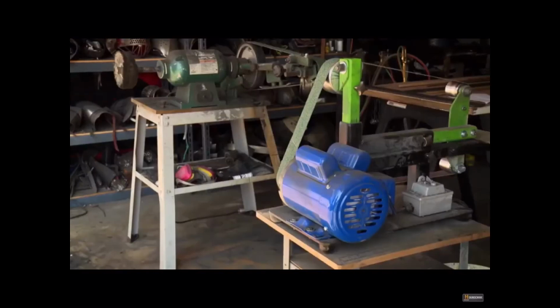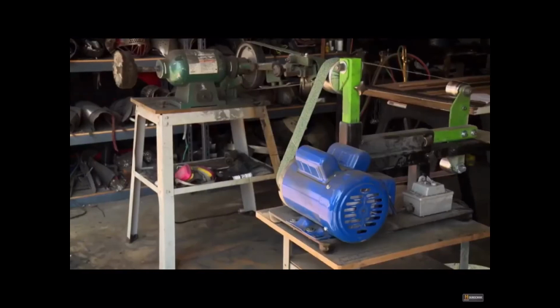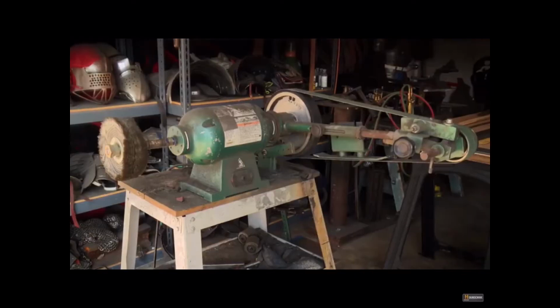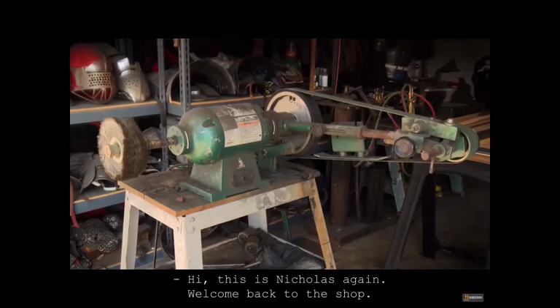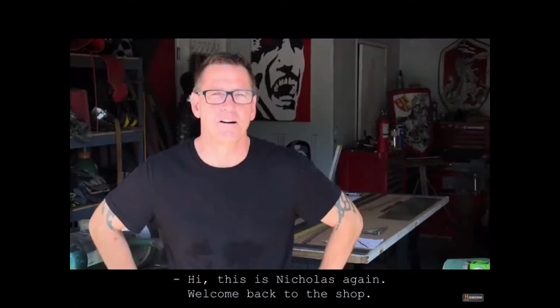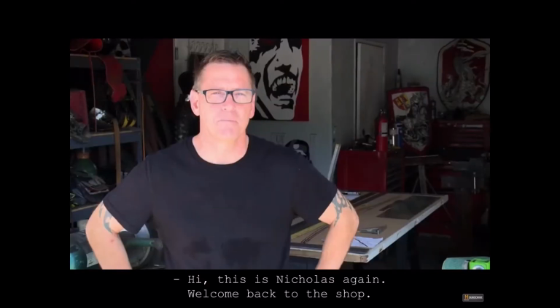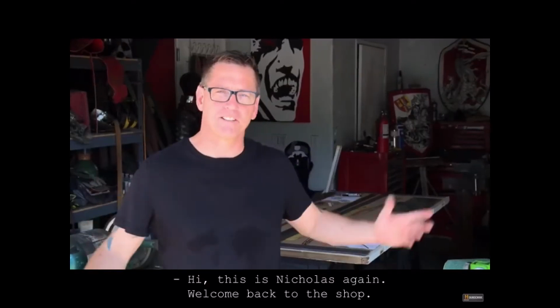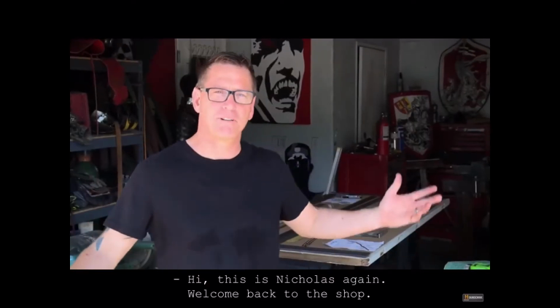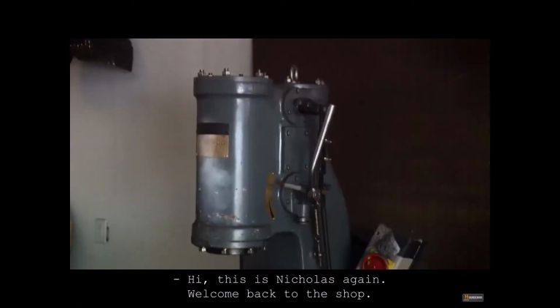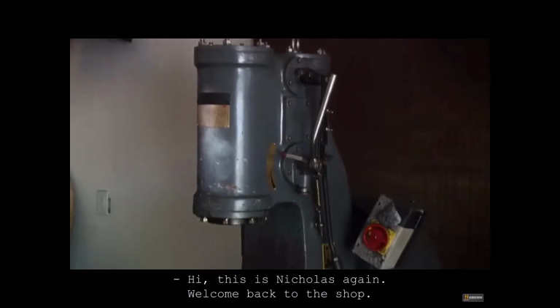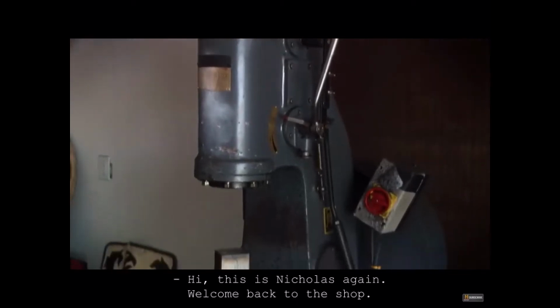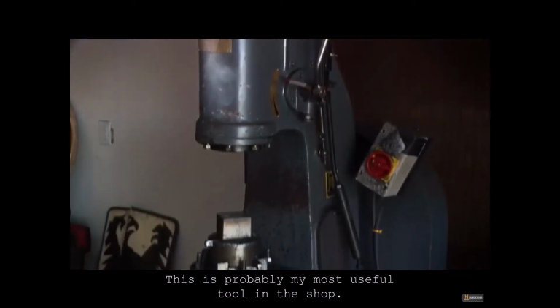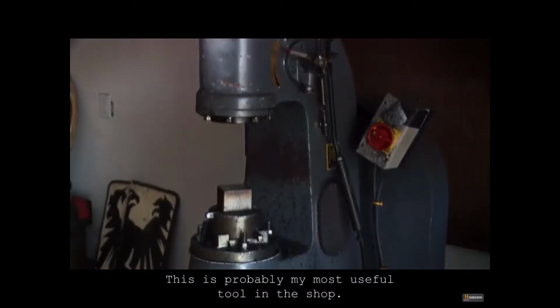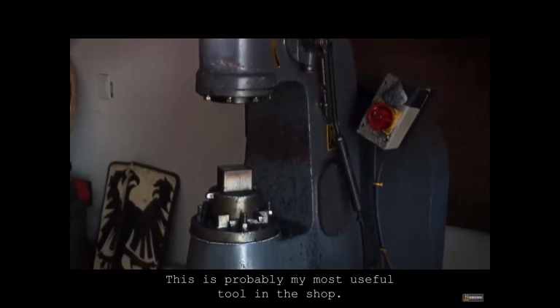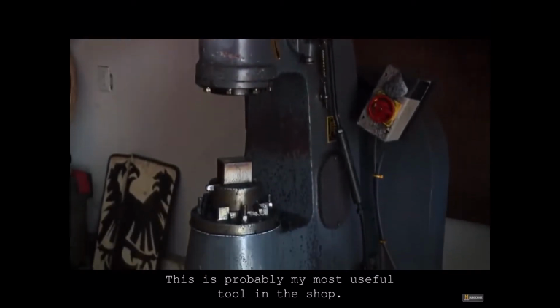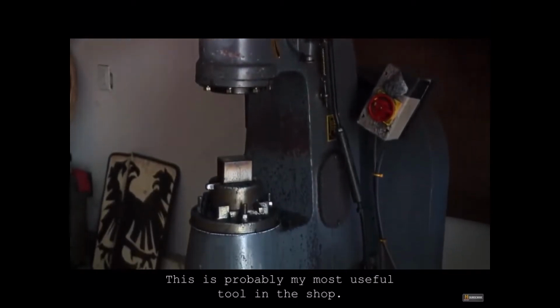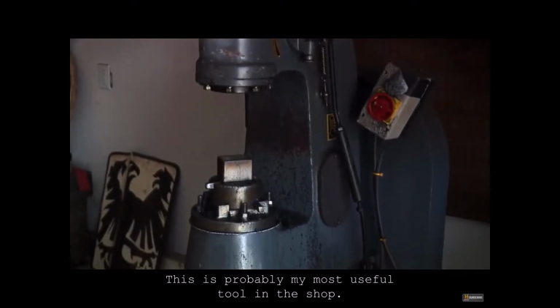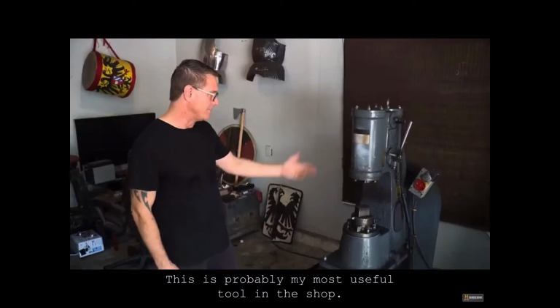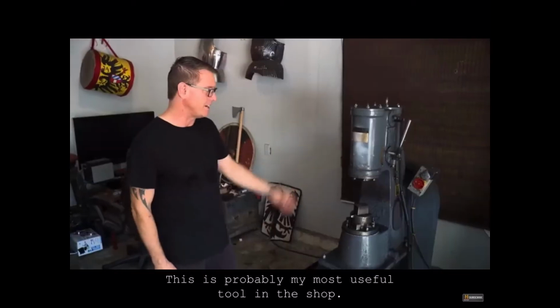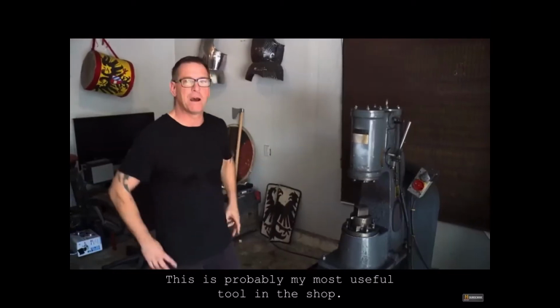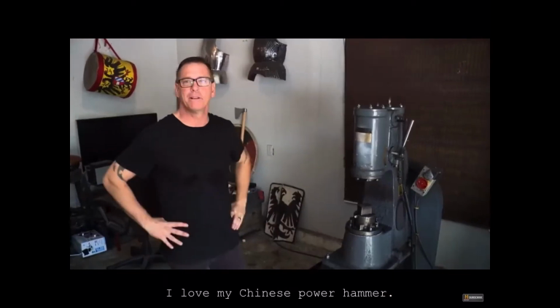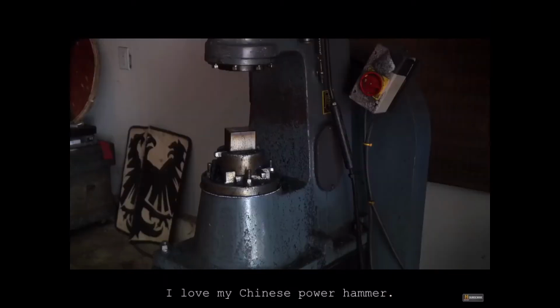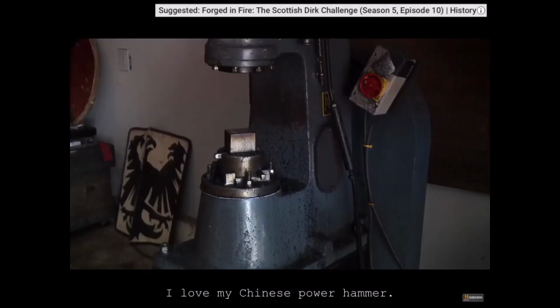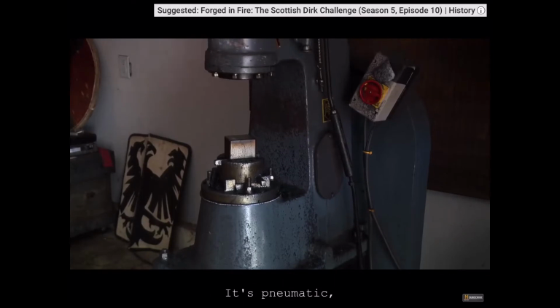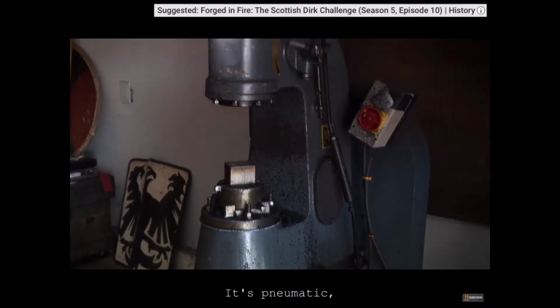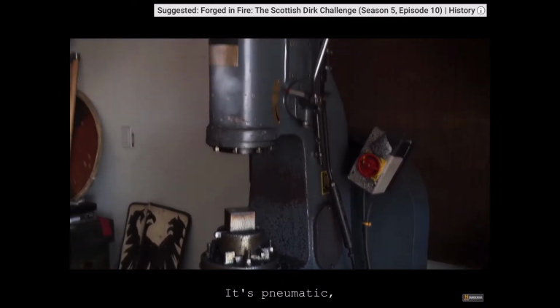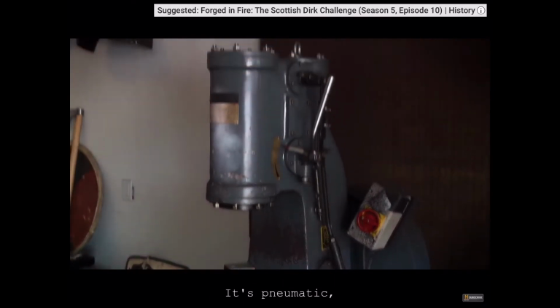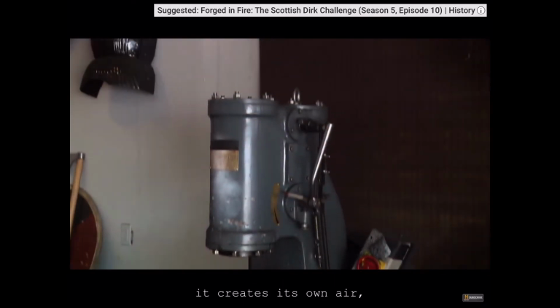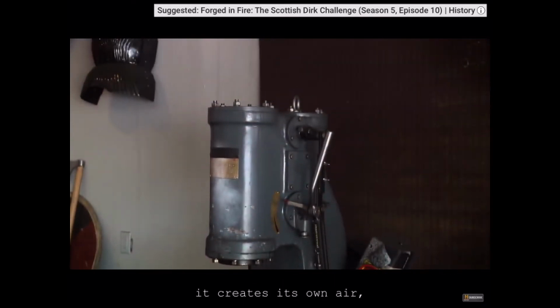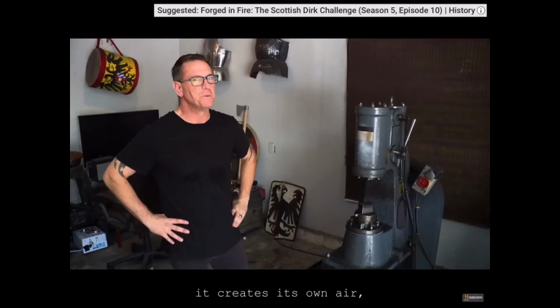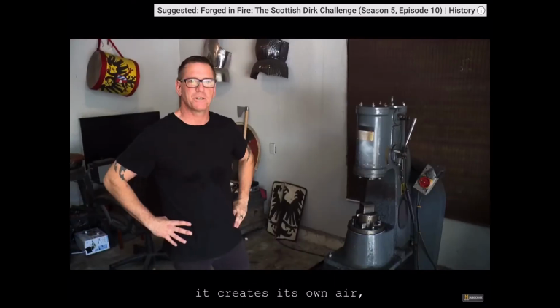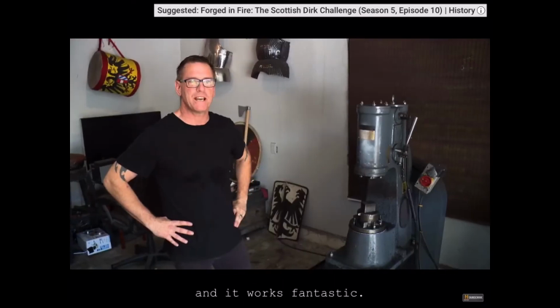Hi, this is Nicholas again. Welcome back to the shop. This is probably my most useful tool in the shop. I love my Chinese power hammer. It's pneumatic — it creates its own air. It works fantastic.